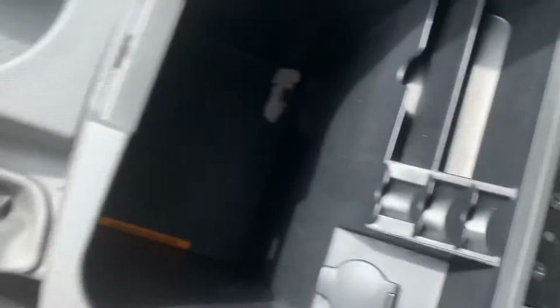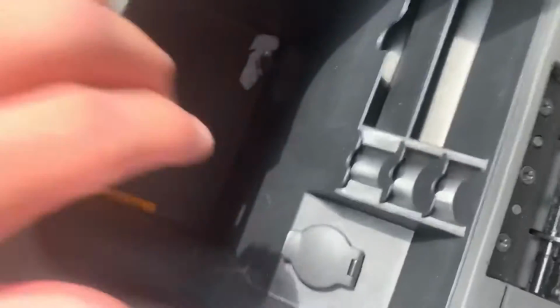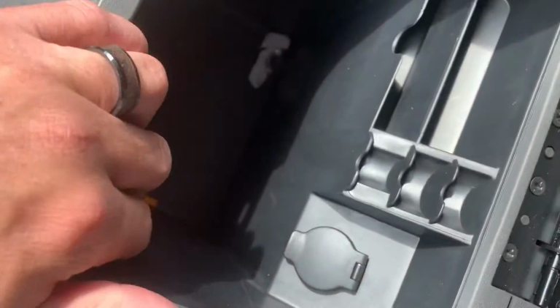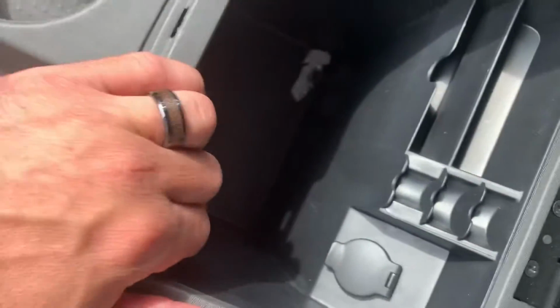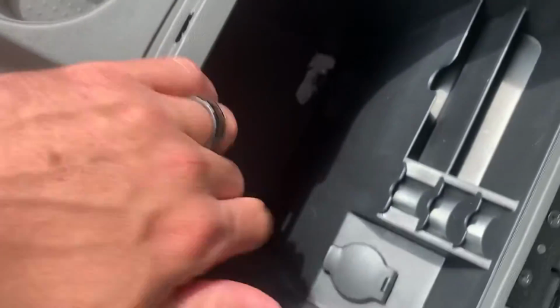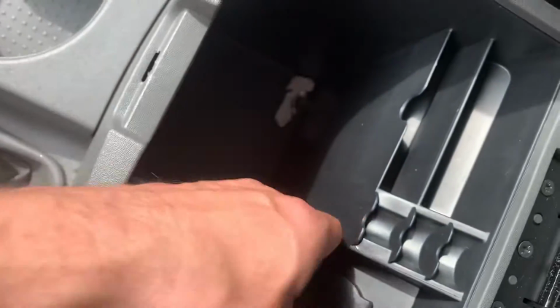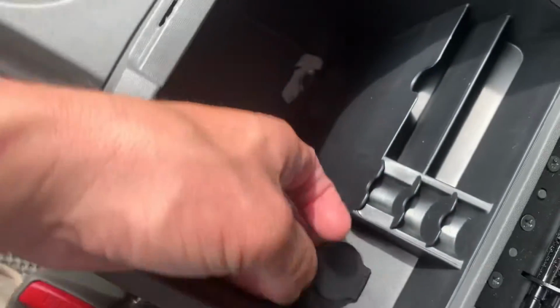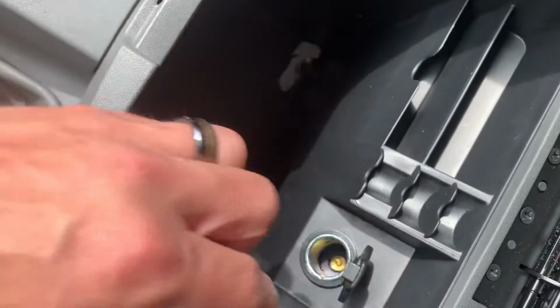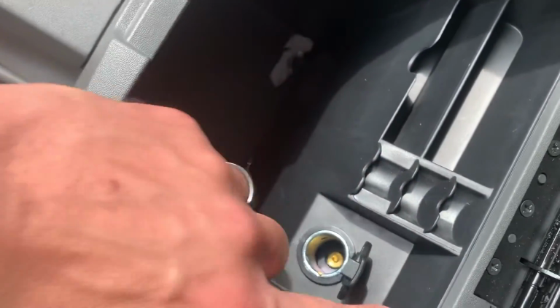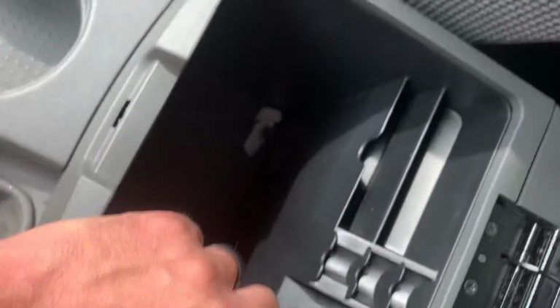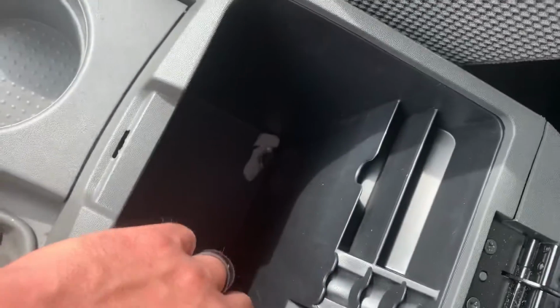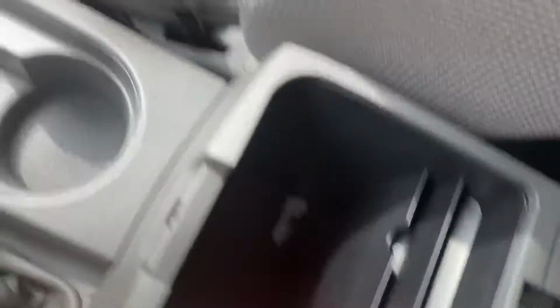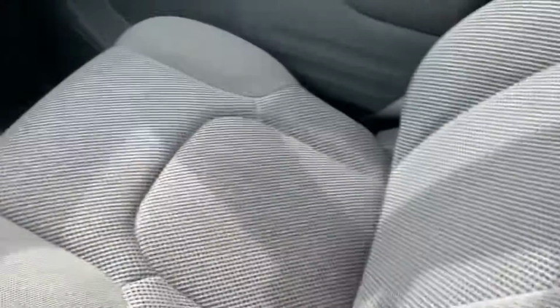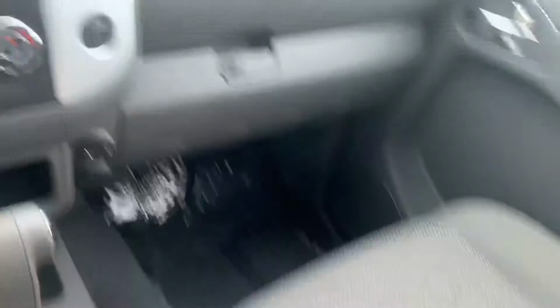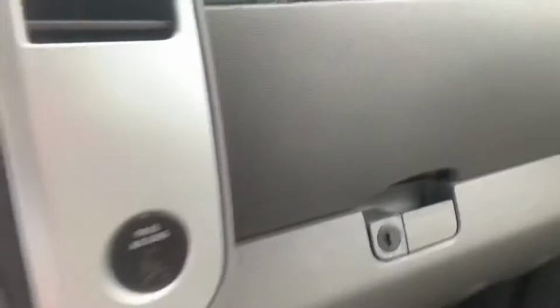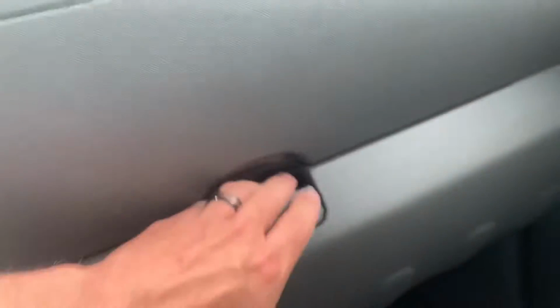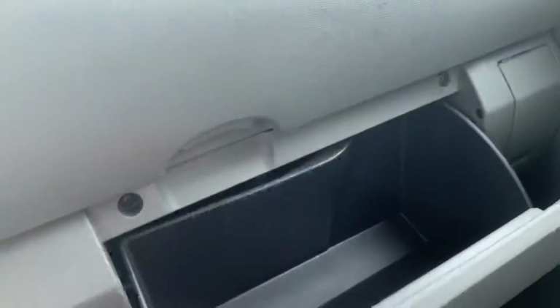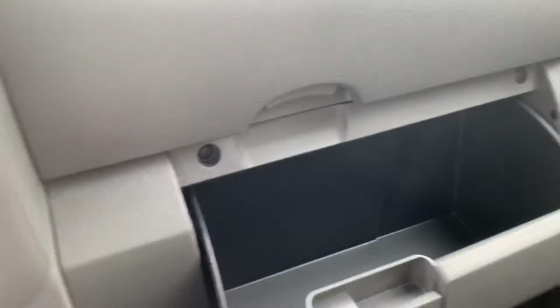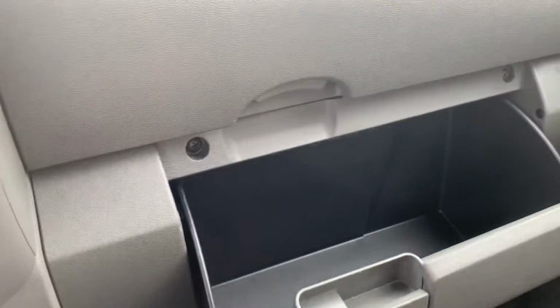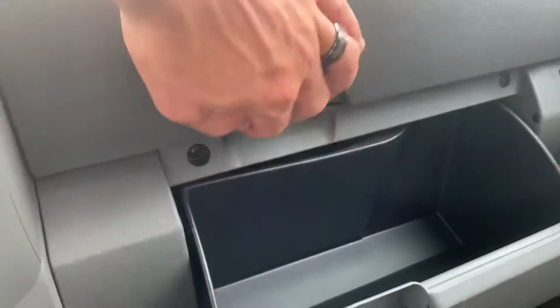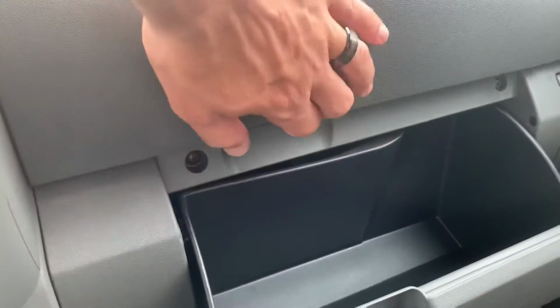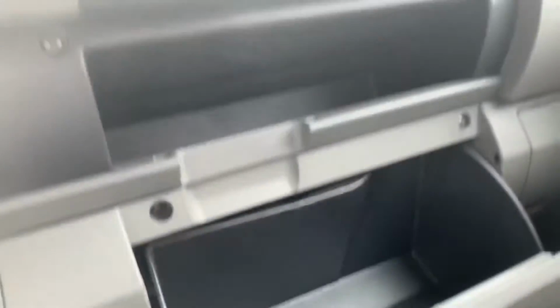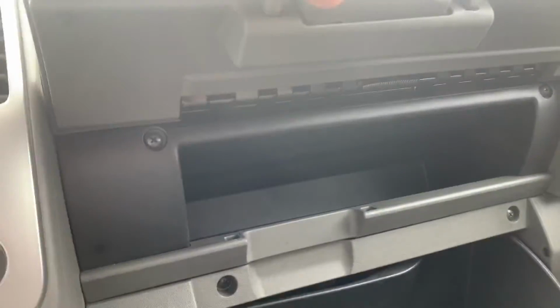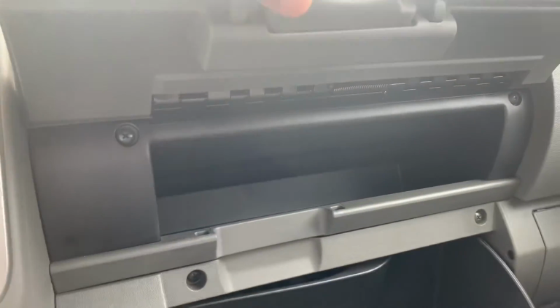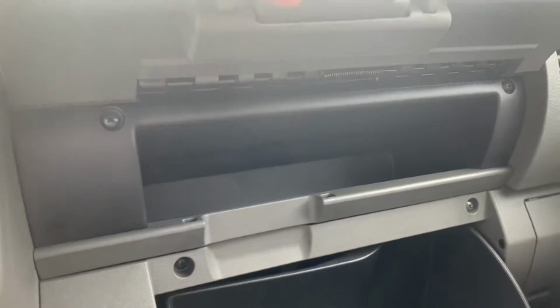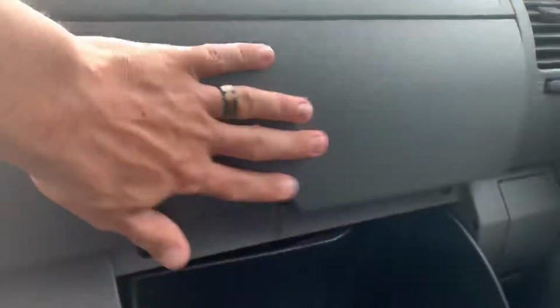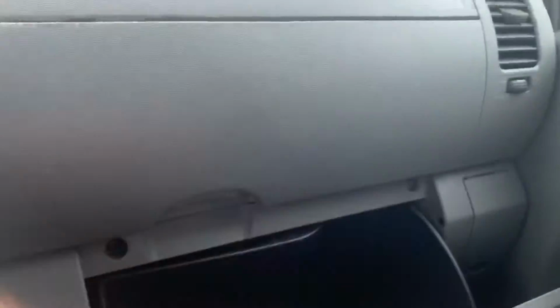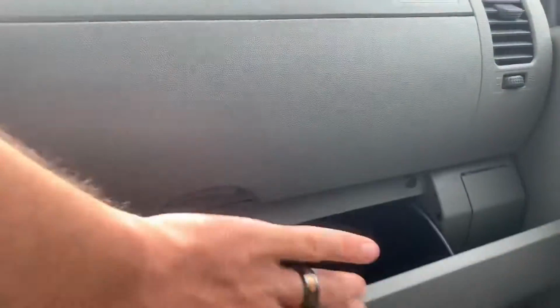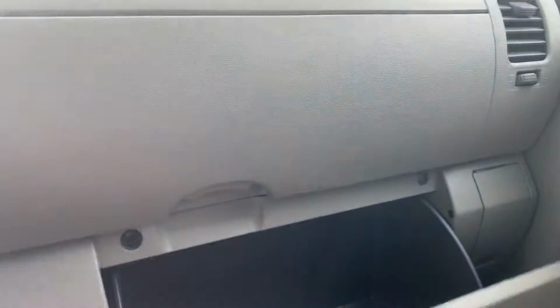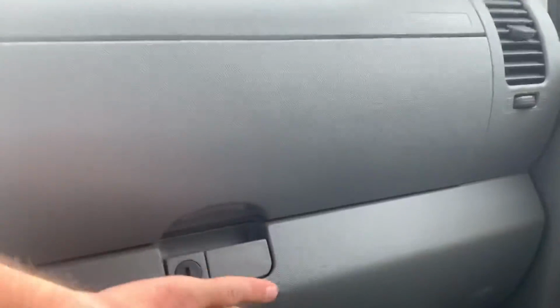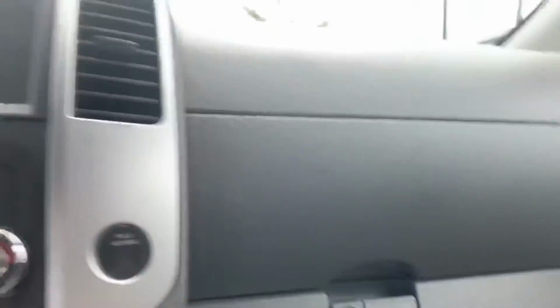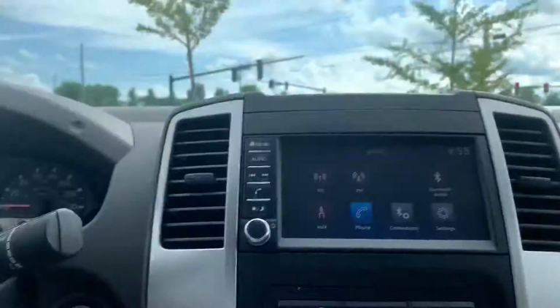There's your console with the change tray and an additional 12-volt outlet. Glove box and what I like to call the hidden glove box. All right, let's get a shot of the engine.